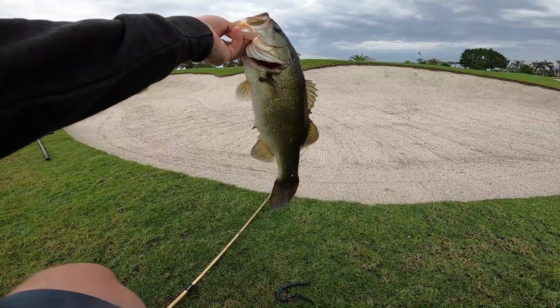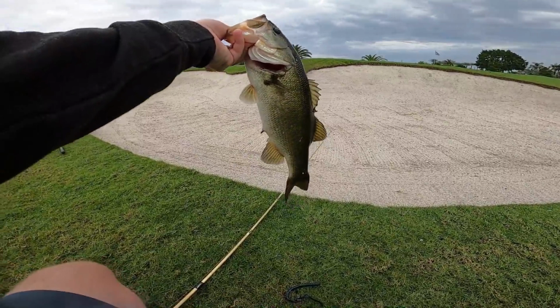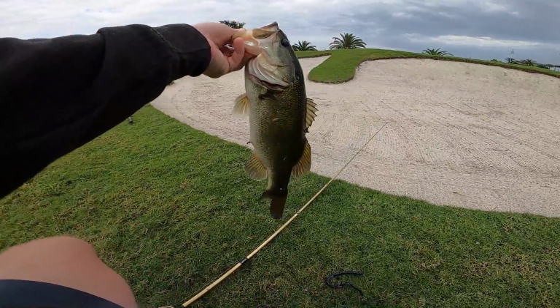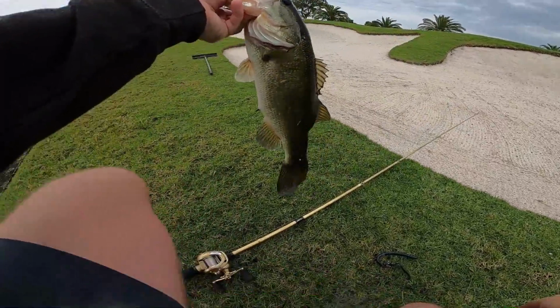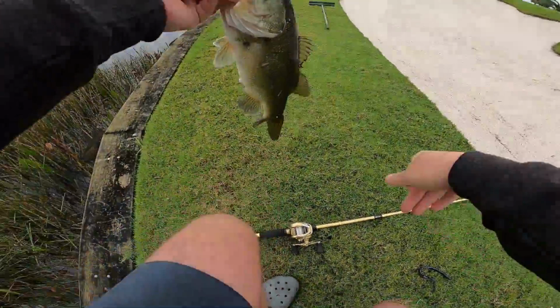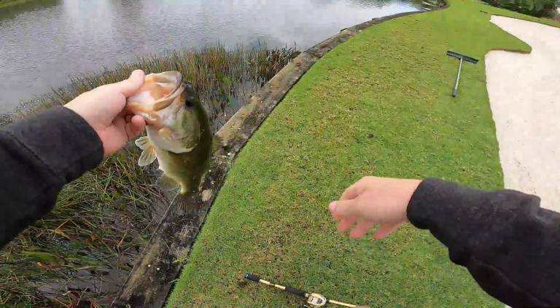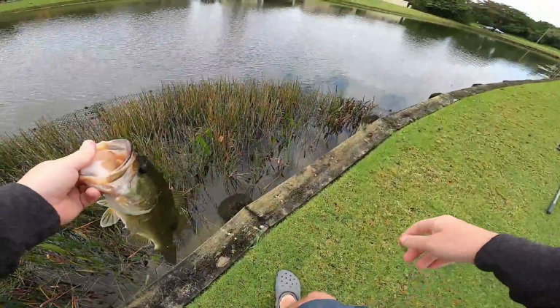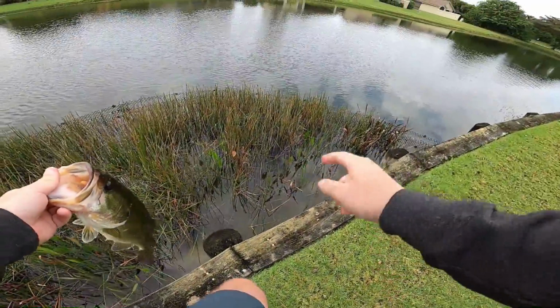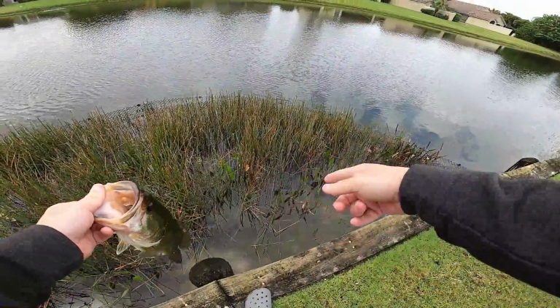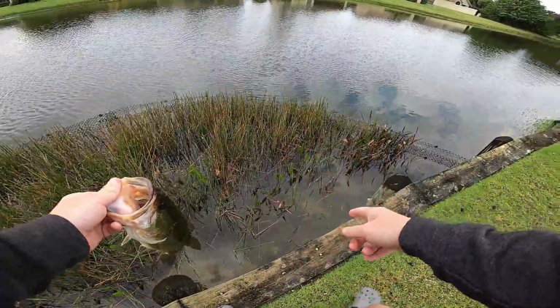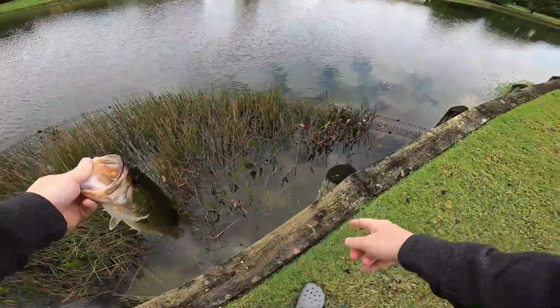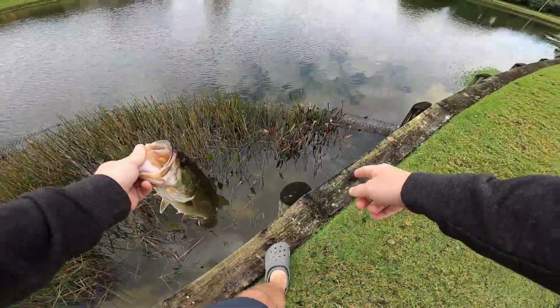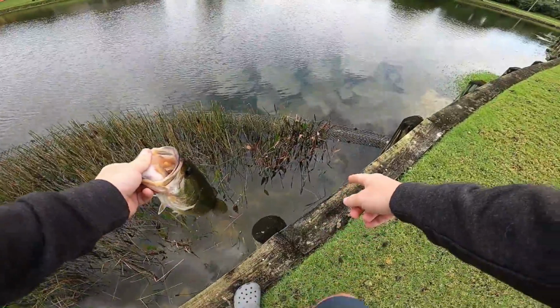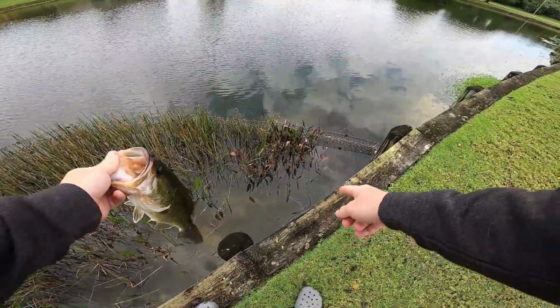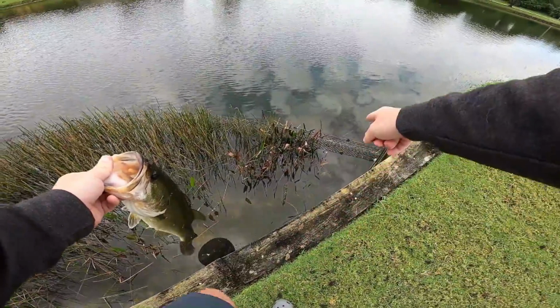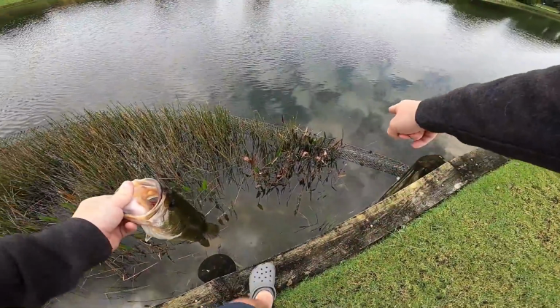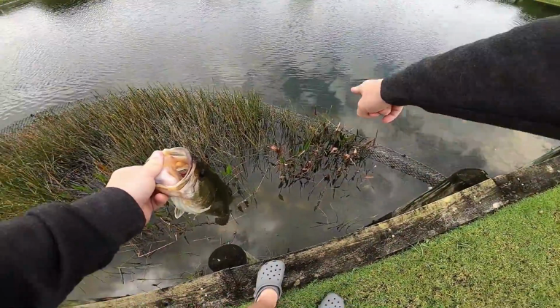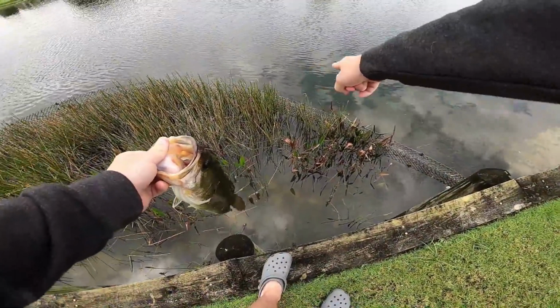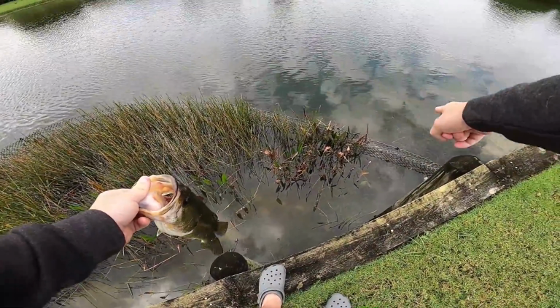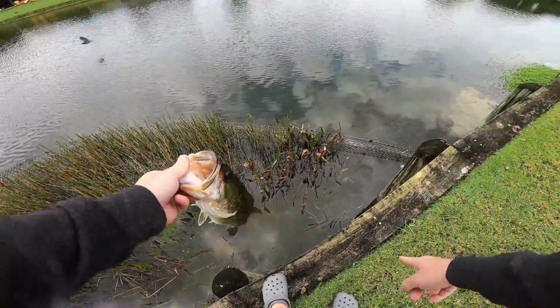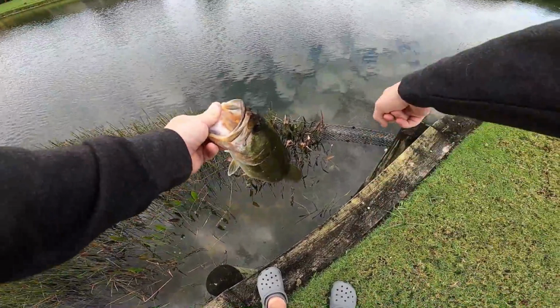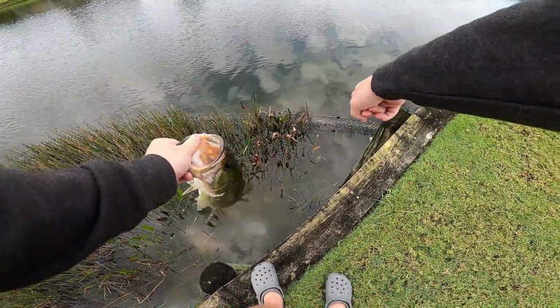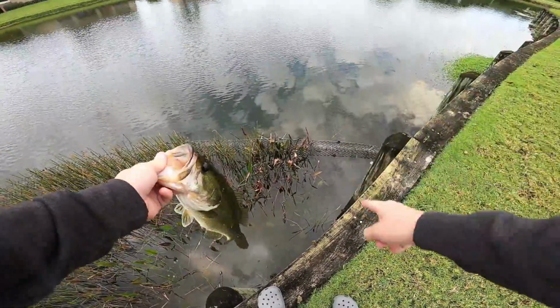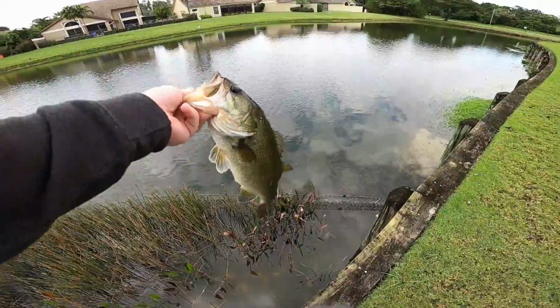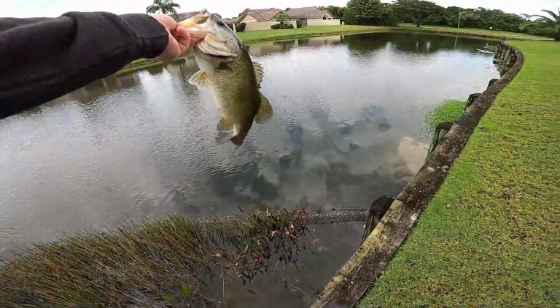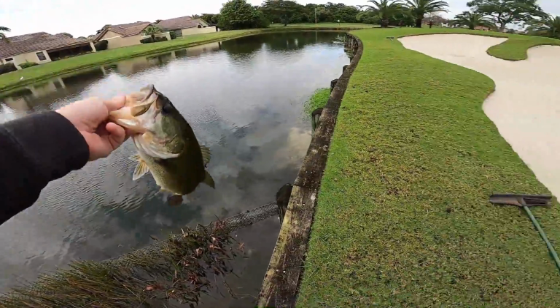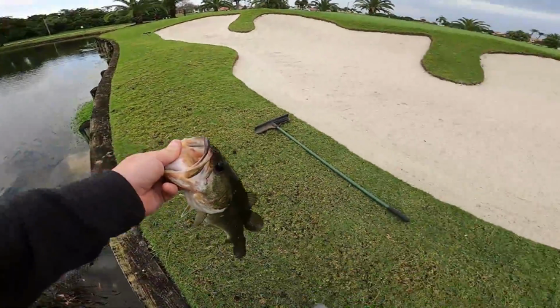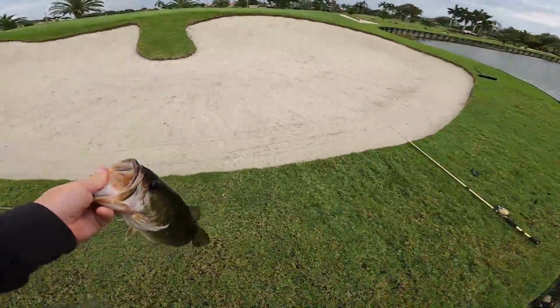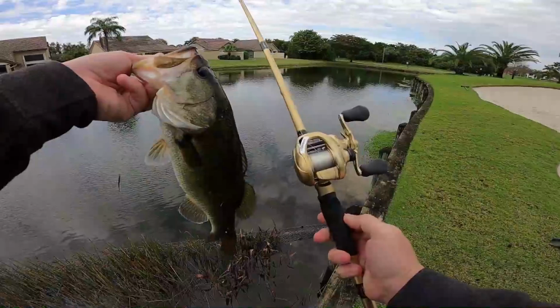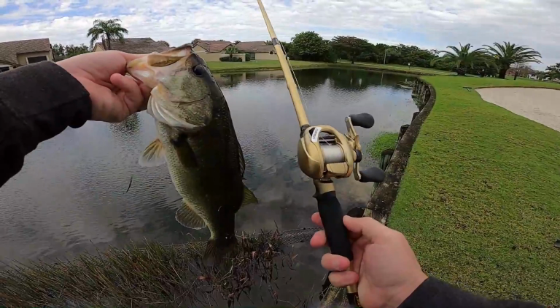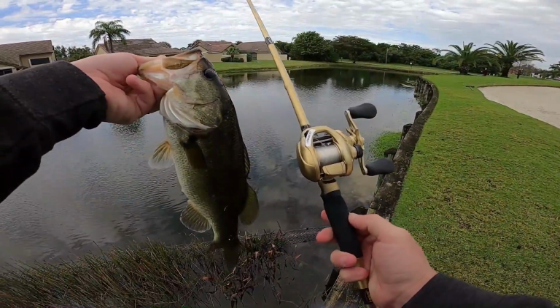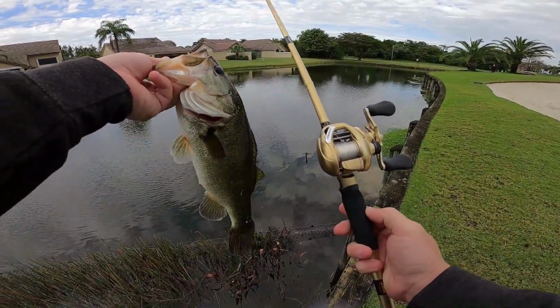Nice fish. He was trapped inside of this fence right here. He was right here when I walked up and I seen him. Look at that — he was trapped on the gold rod and reel. How awesome.